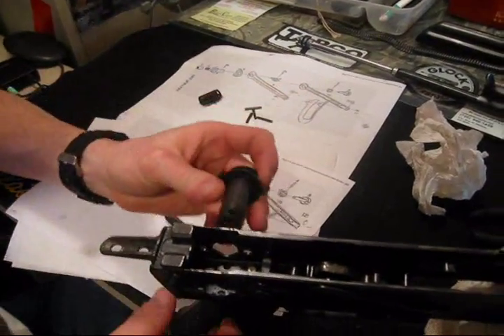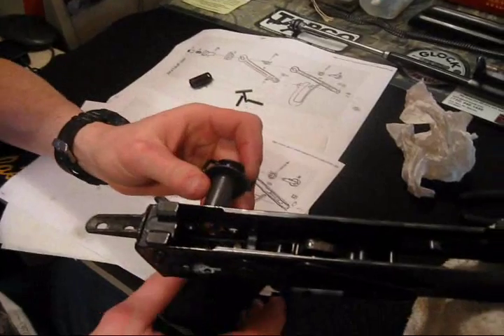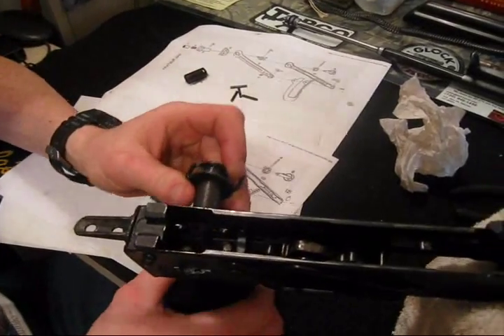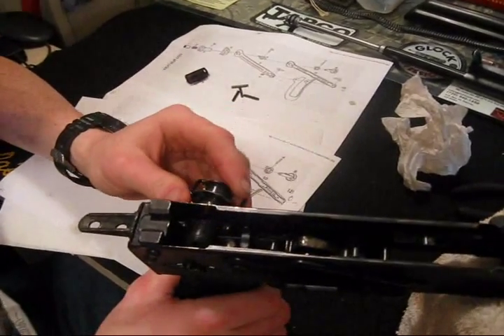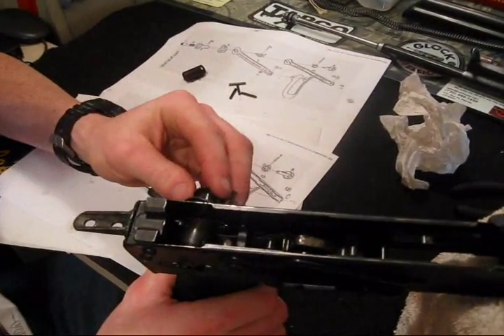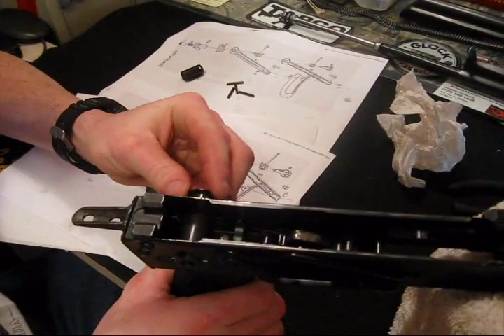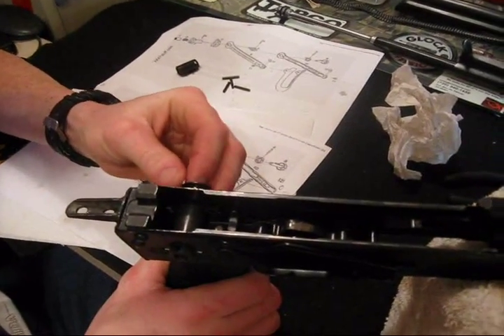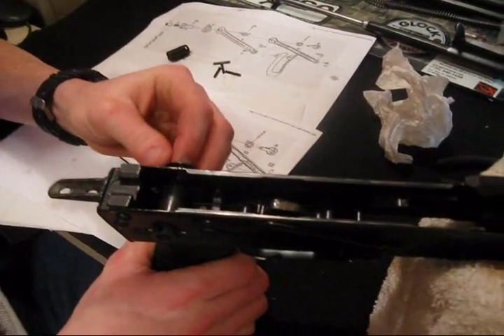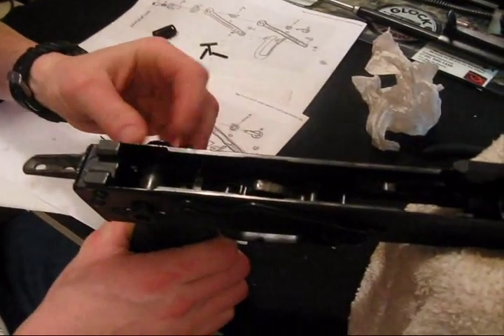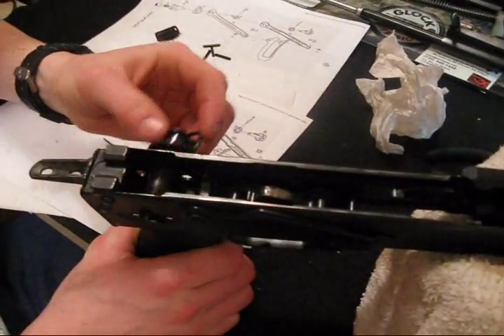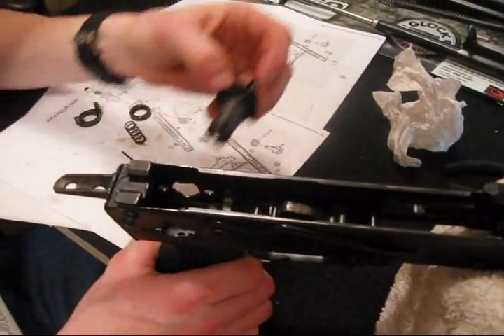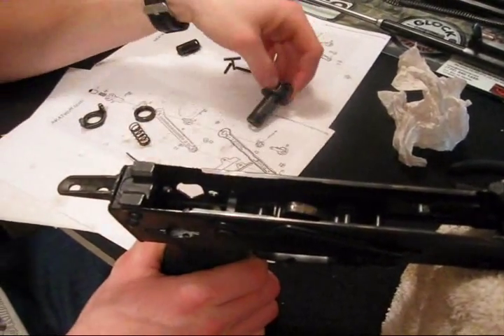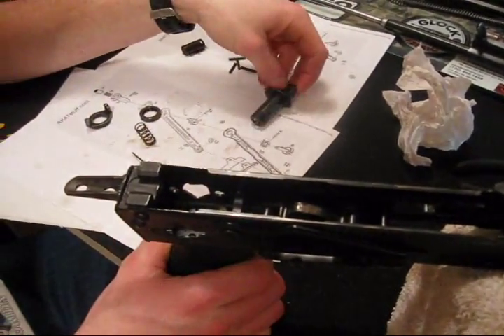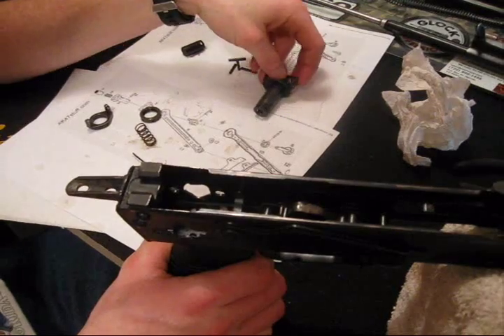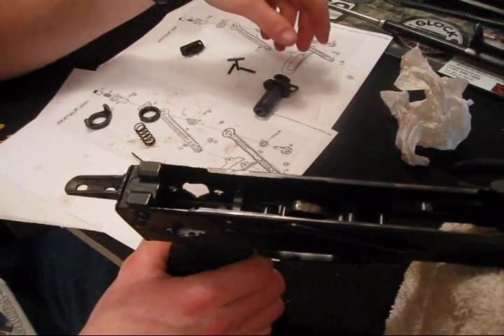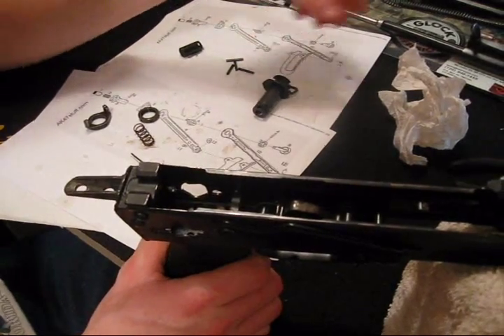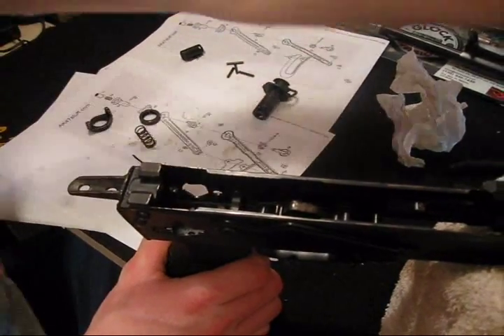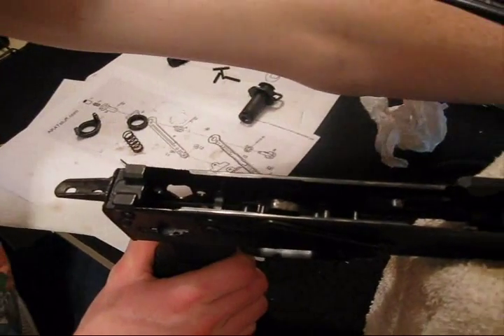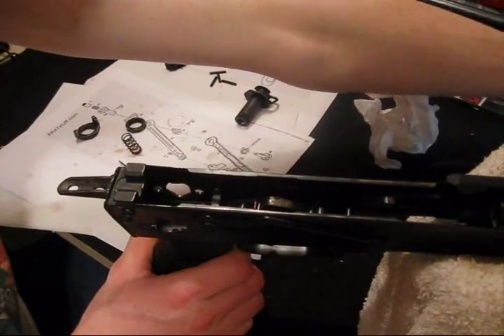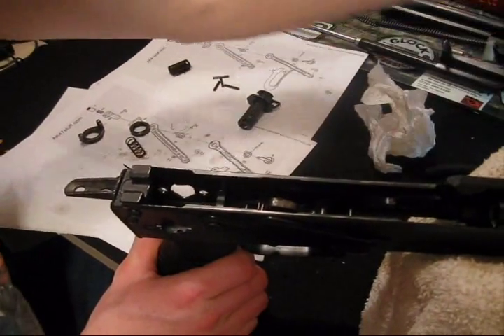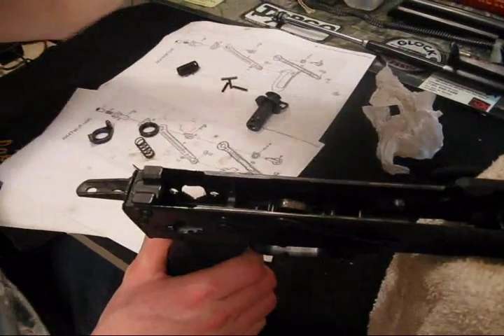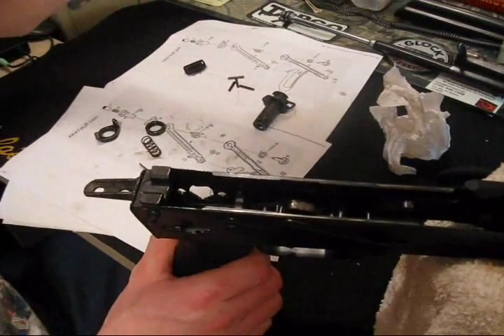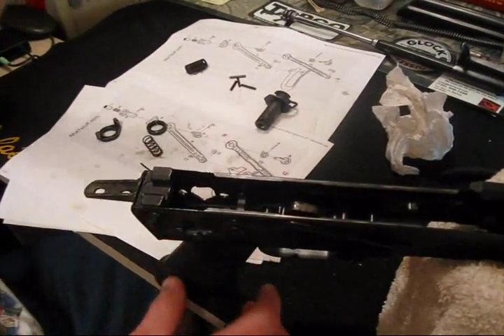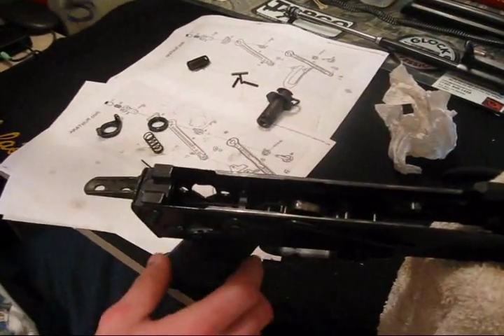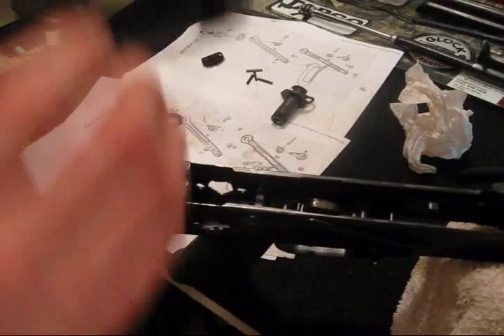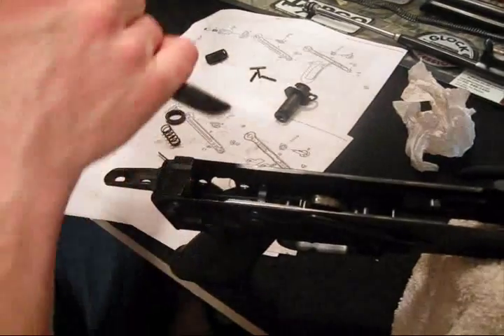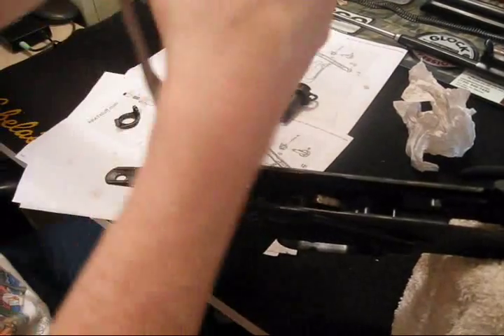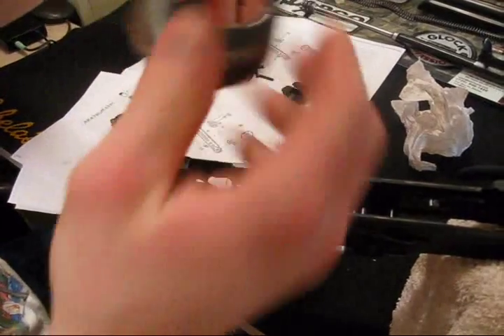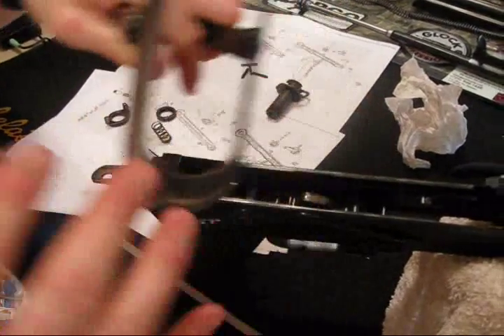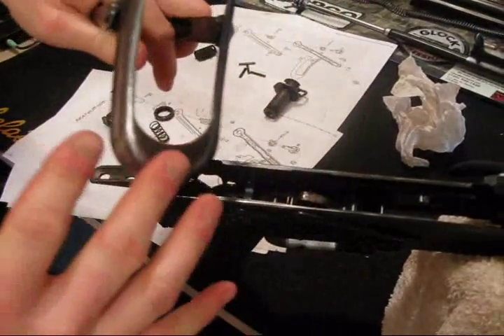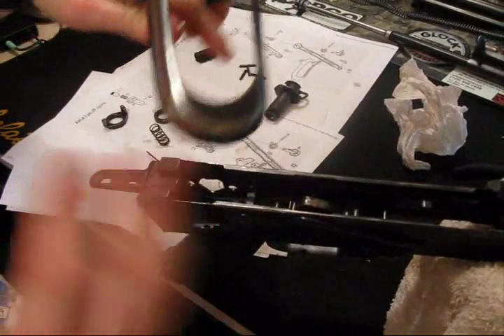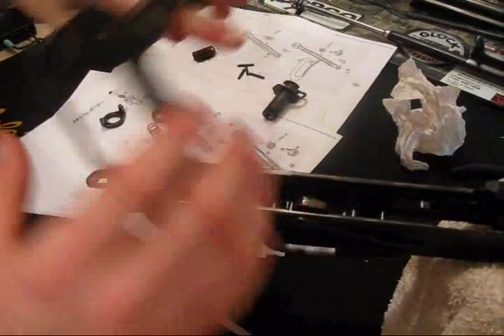Alright, putting this one in first. Wait — the stock does go on too. This is the Chinese one. The Chinese one is a little bit worn, but that's not a problem.